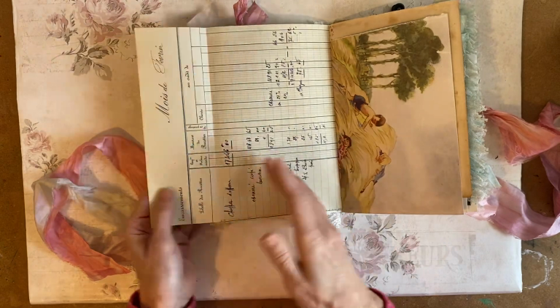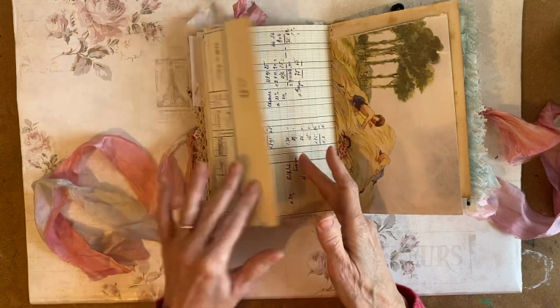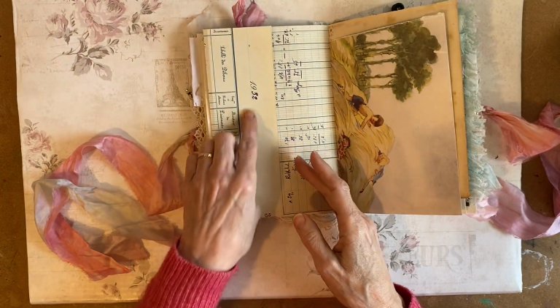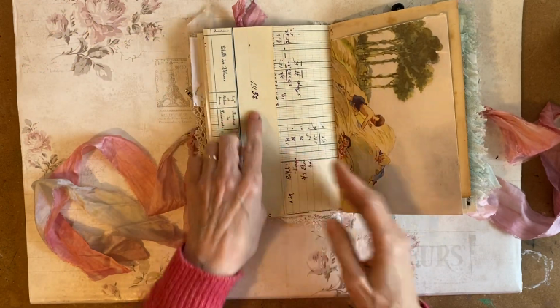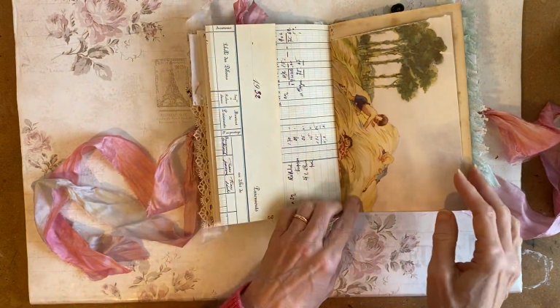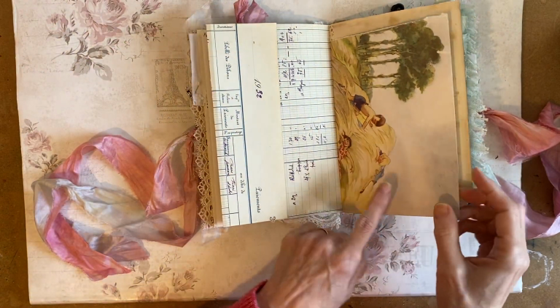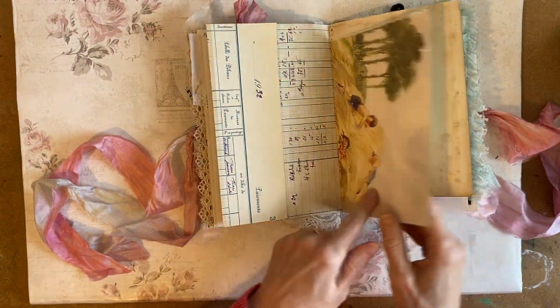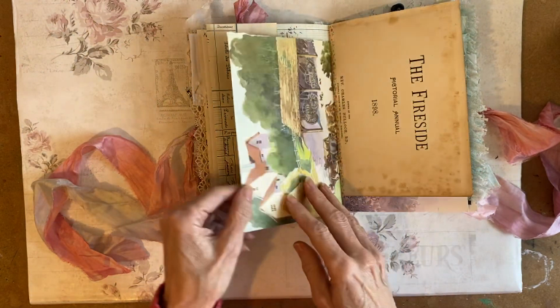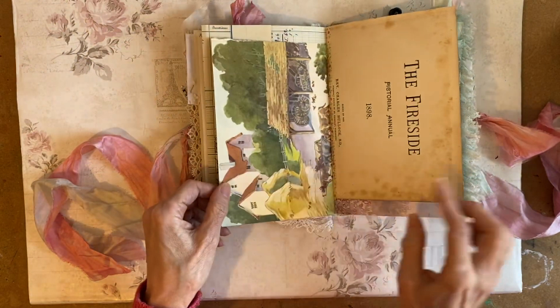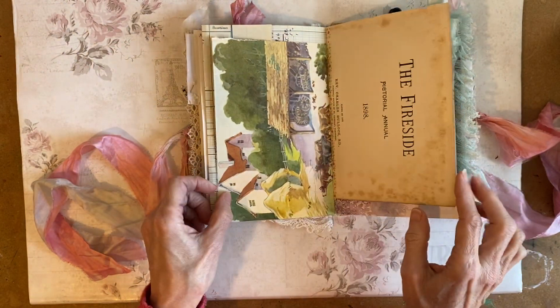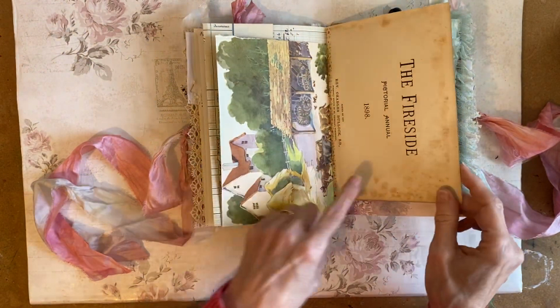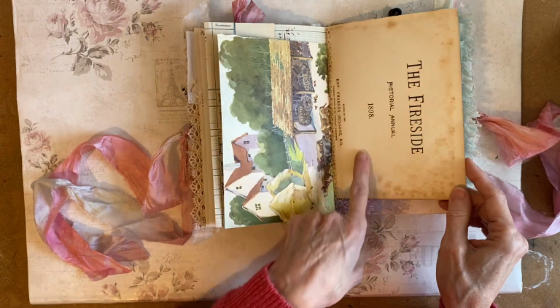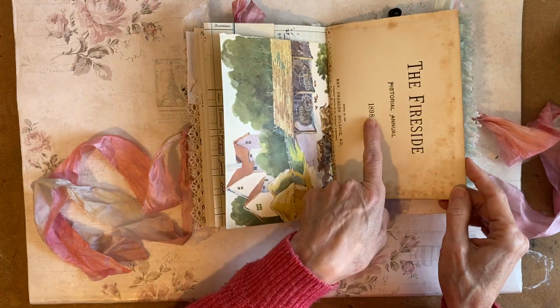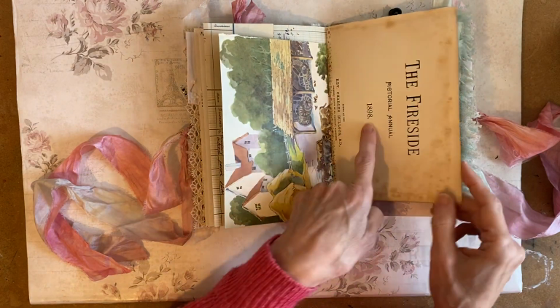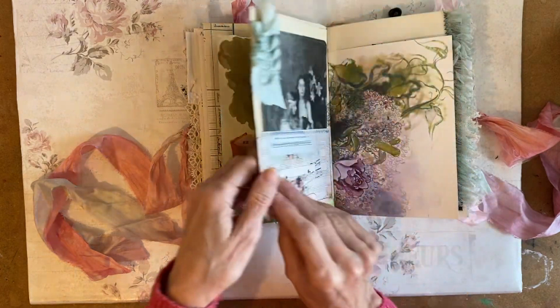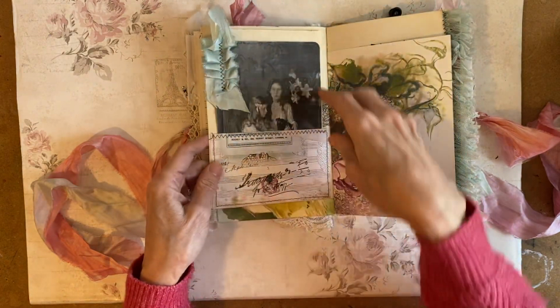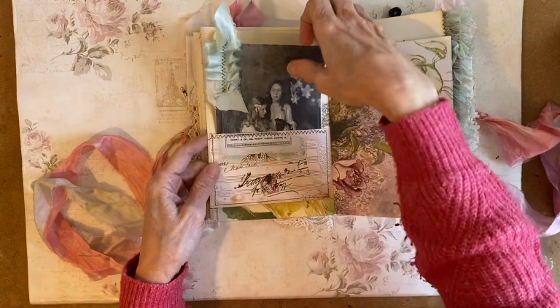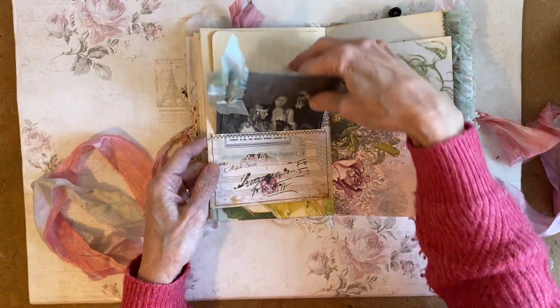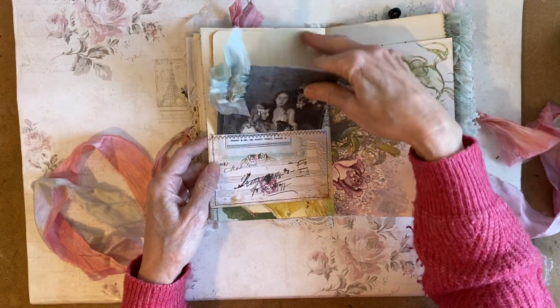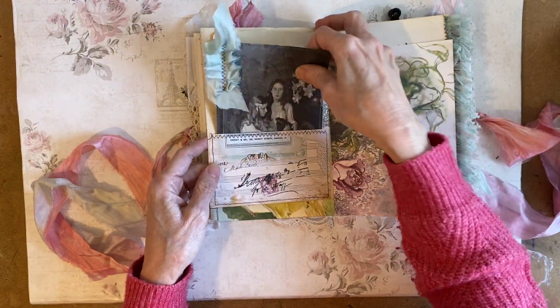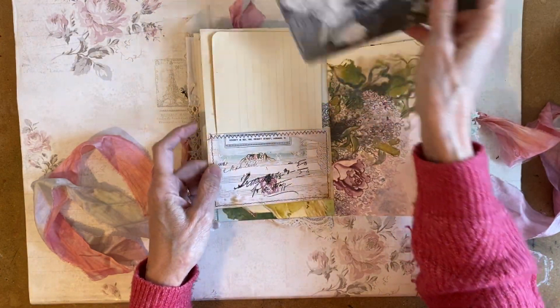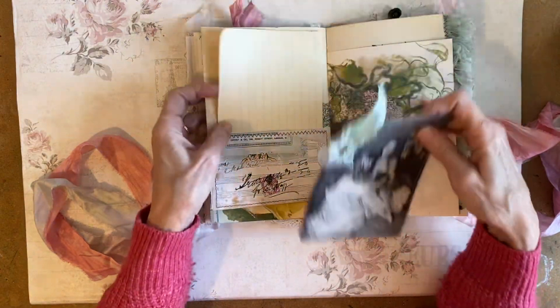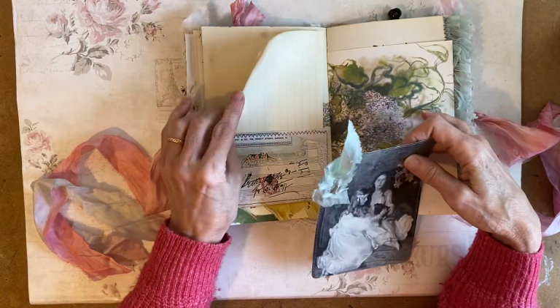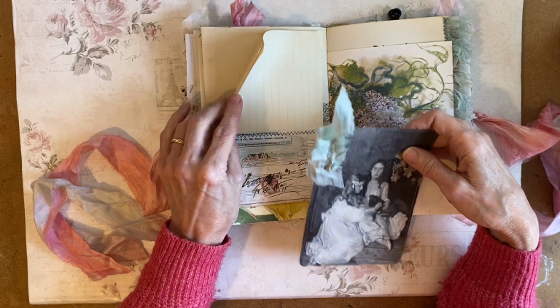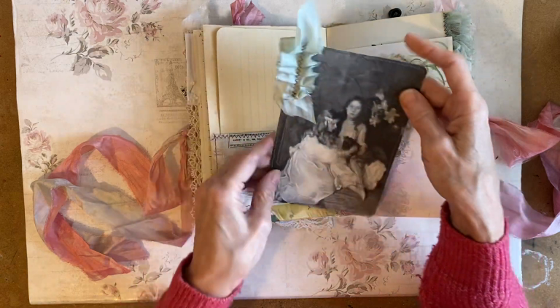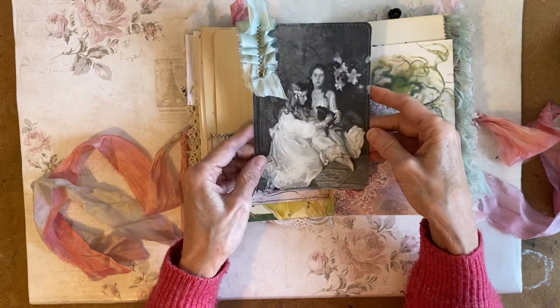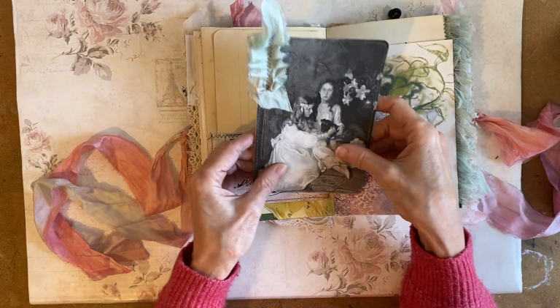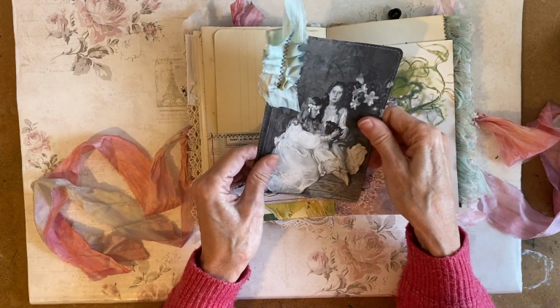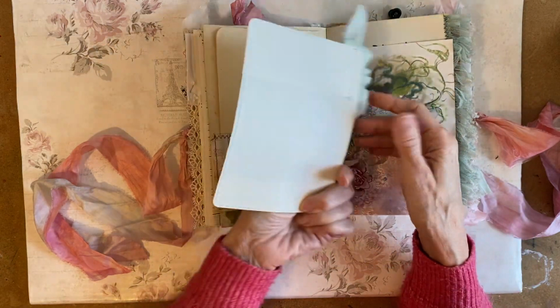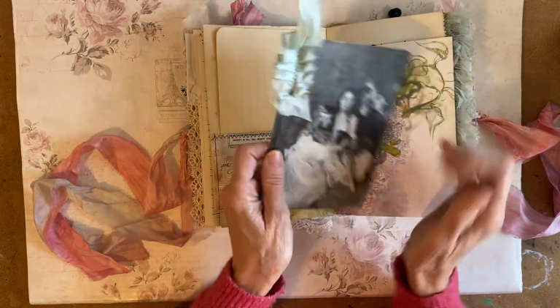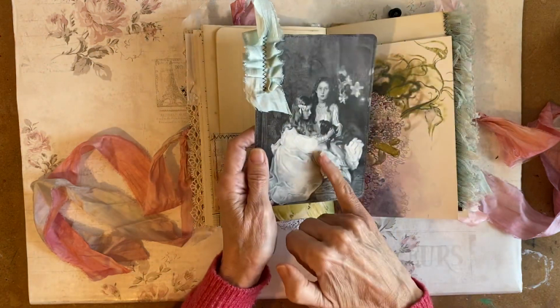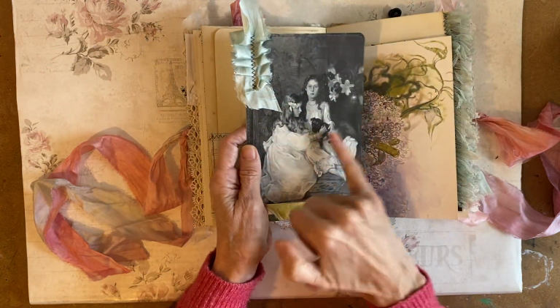Some ledger from 1932. This is from an old children's book. This is from a 1988 book. And in this one I've got some vintage notepaper, and this is from an old book.